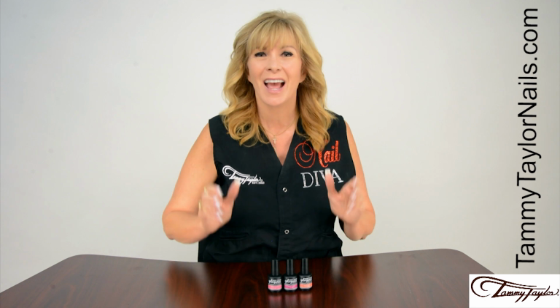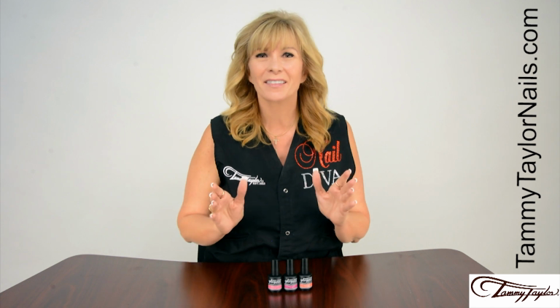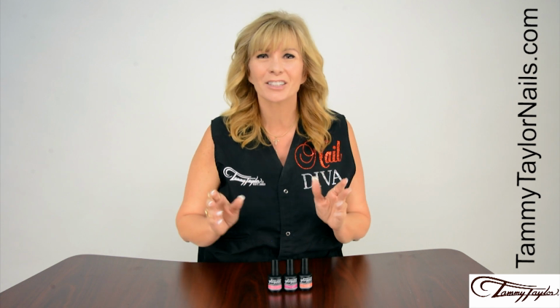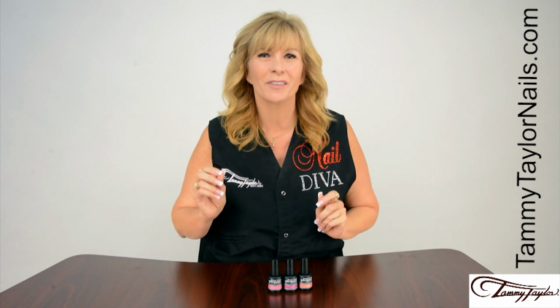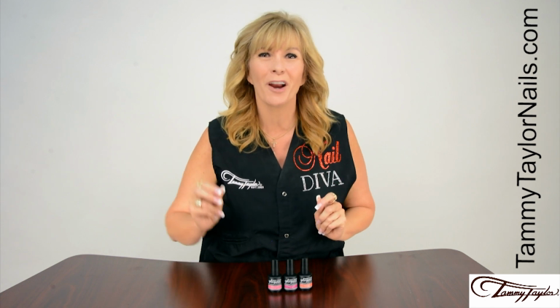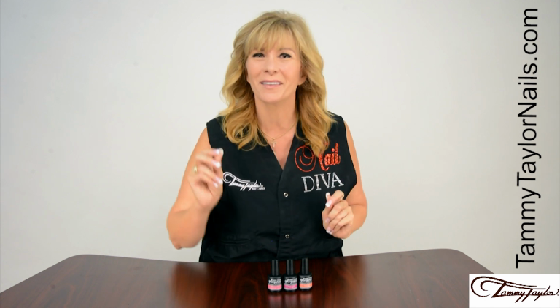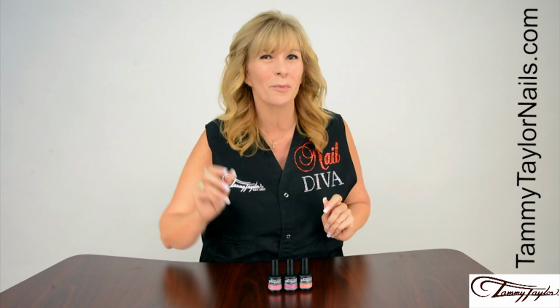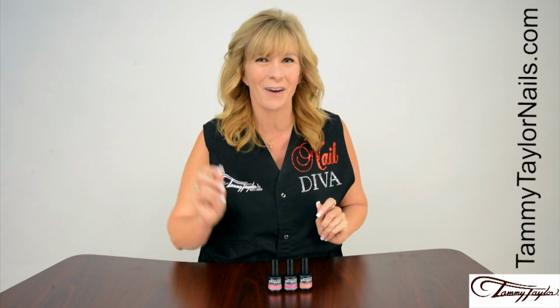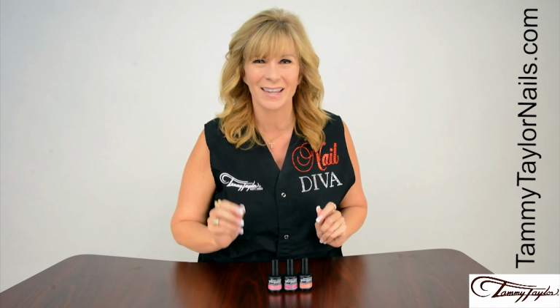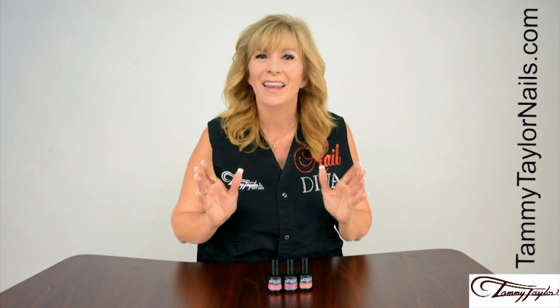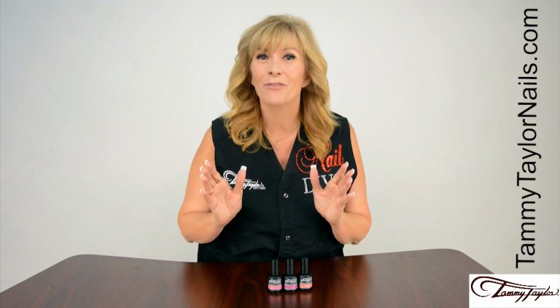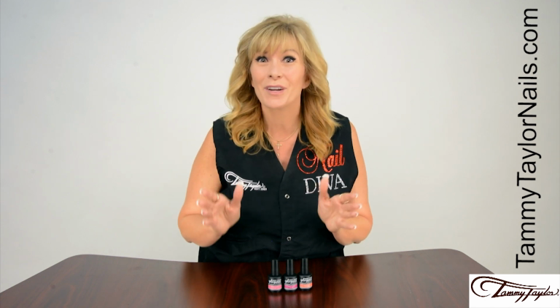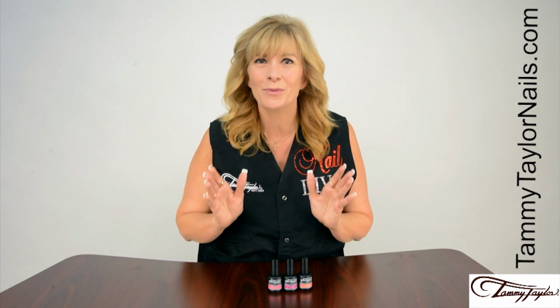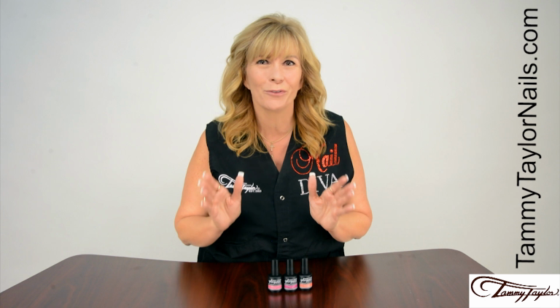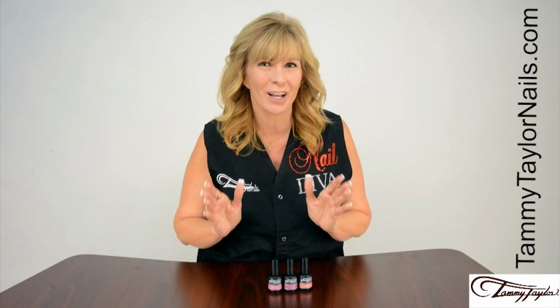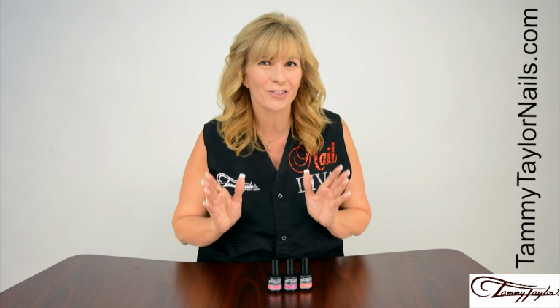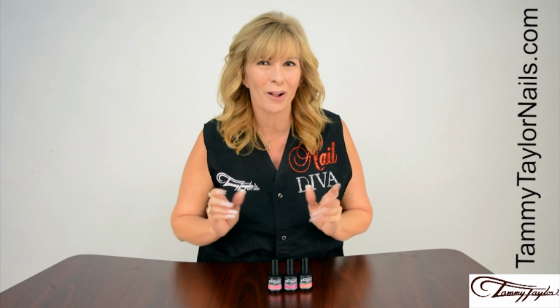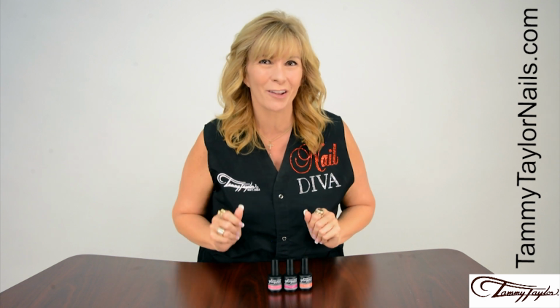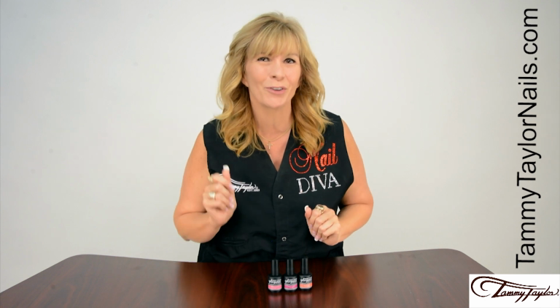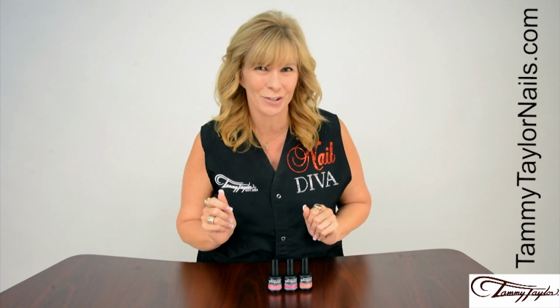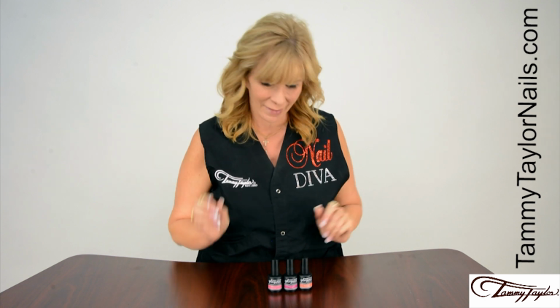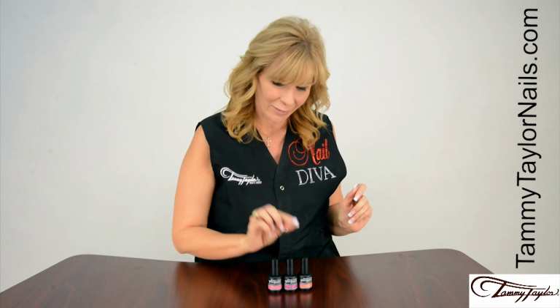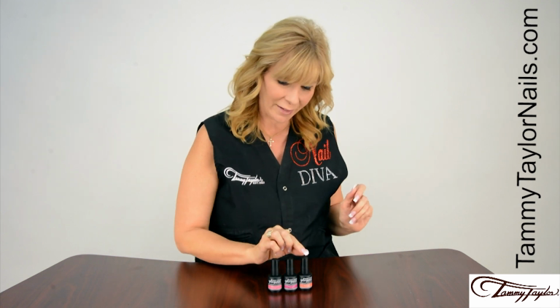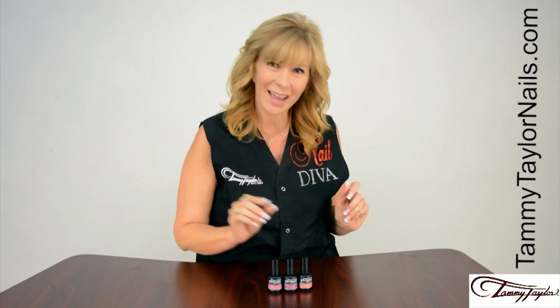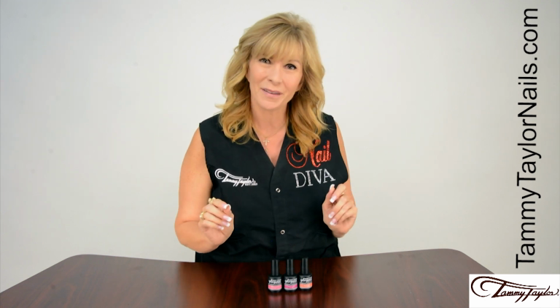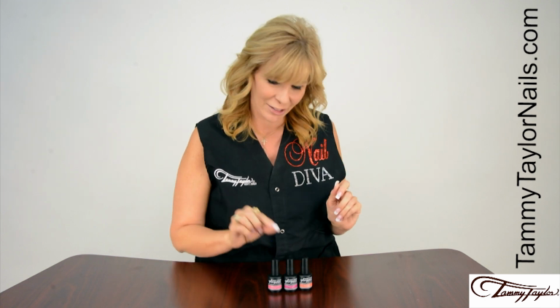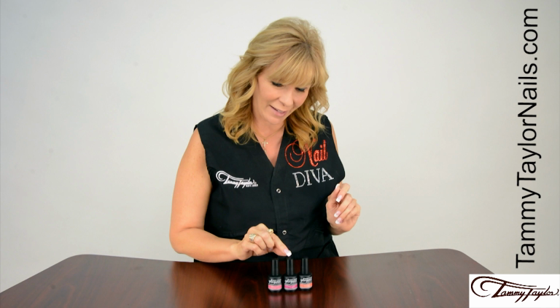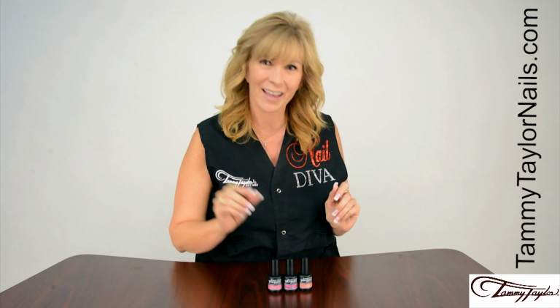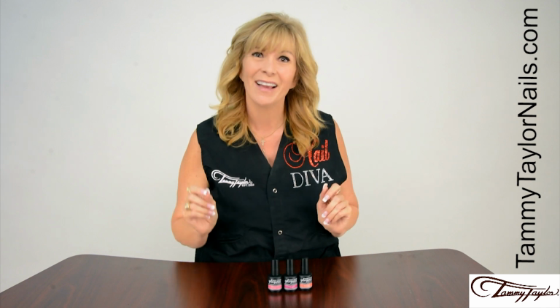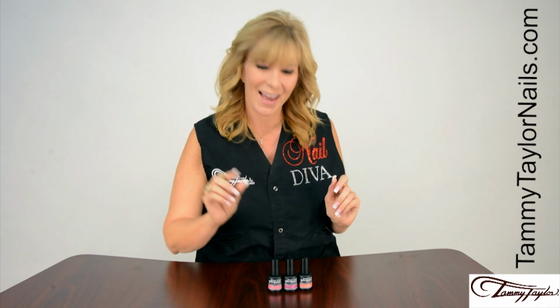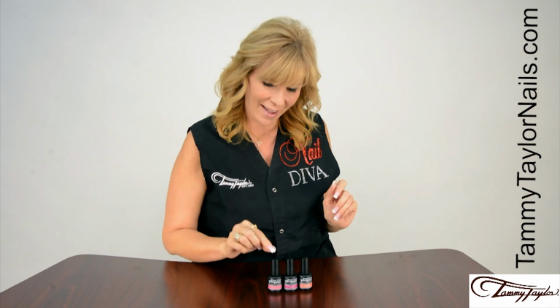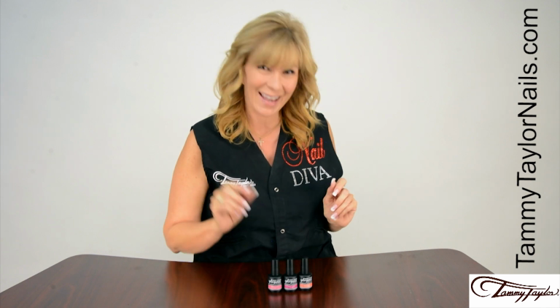This collection was inspired by summer fun, and I have three beautiful Gel Against Gel Polish colors for you: Sweet Escape, Jet Setter, and Vacay.